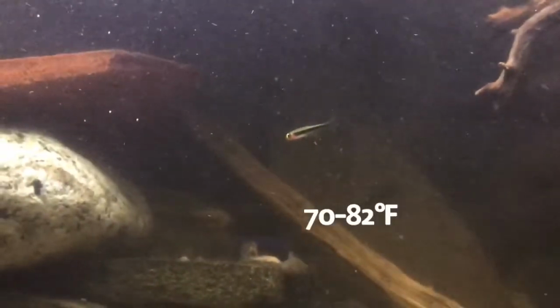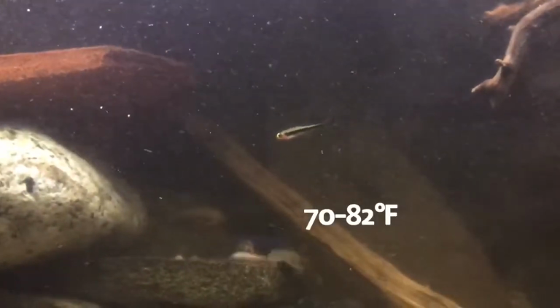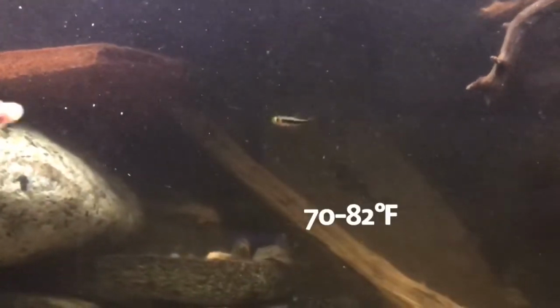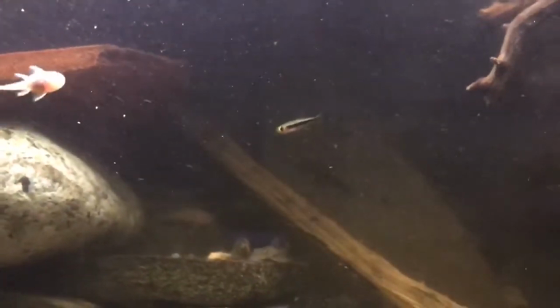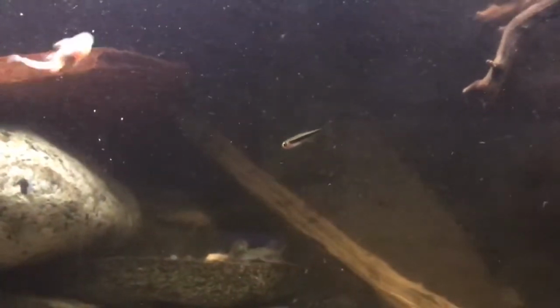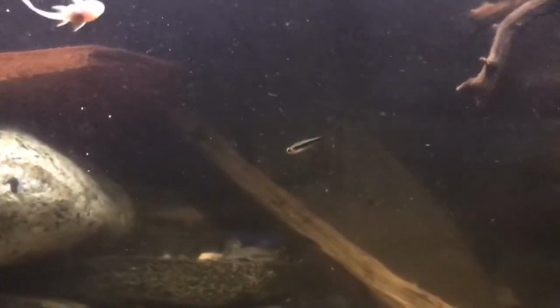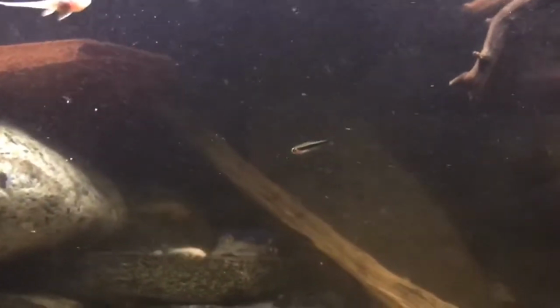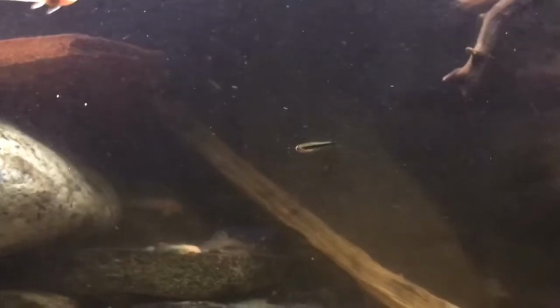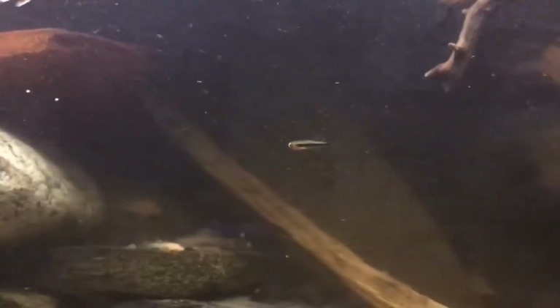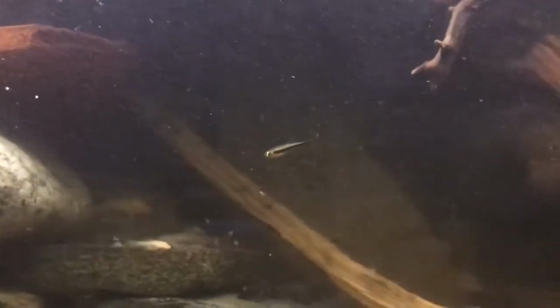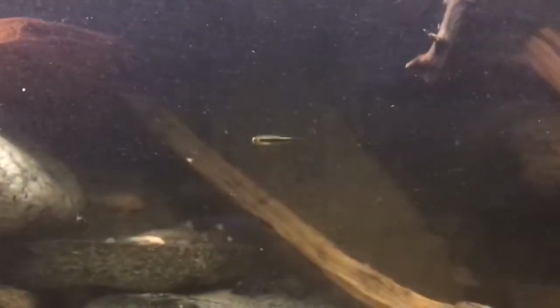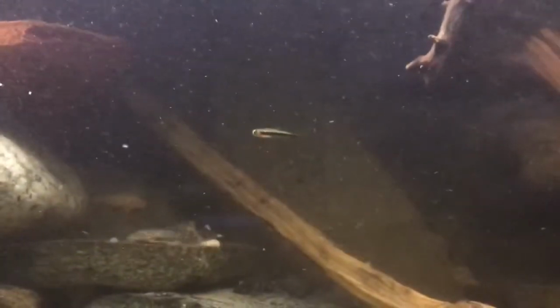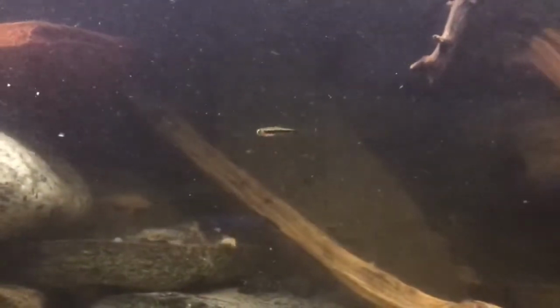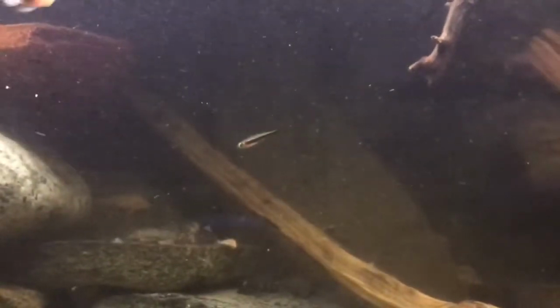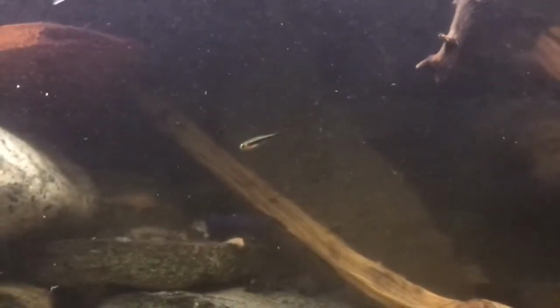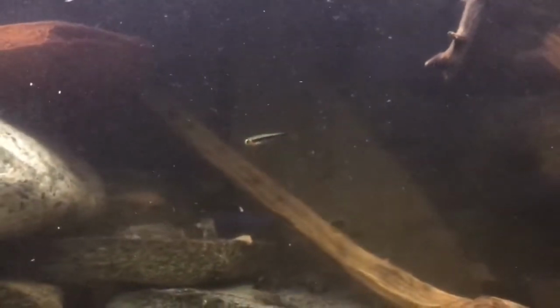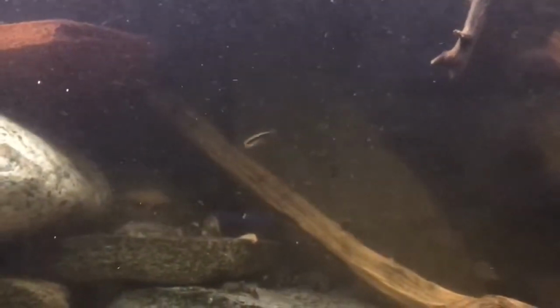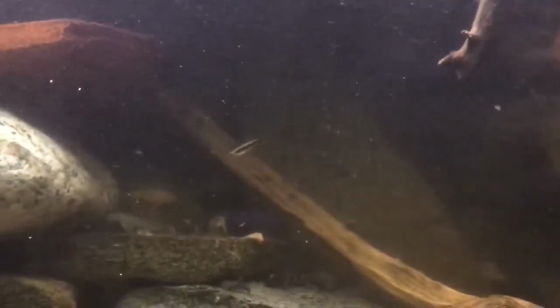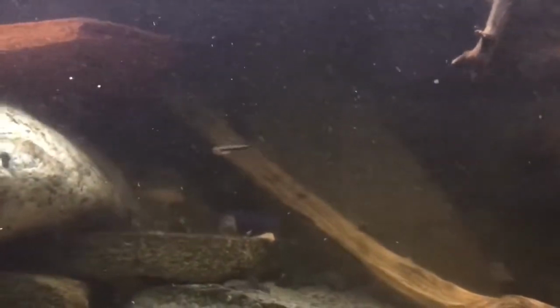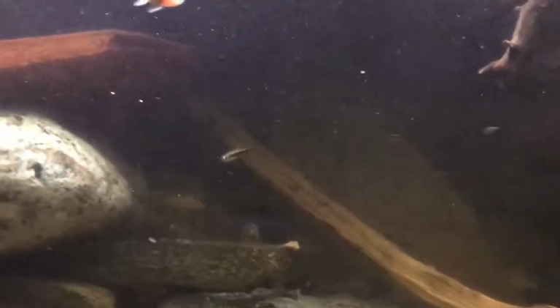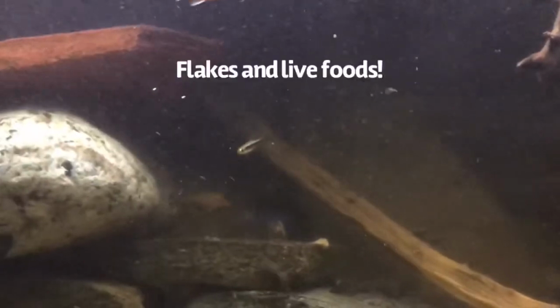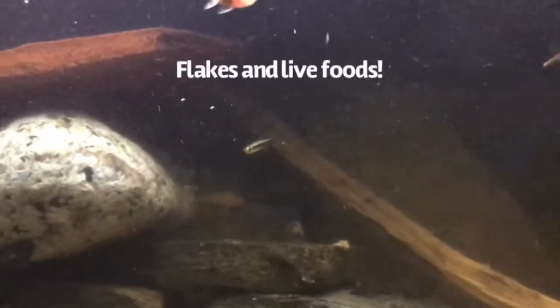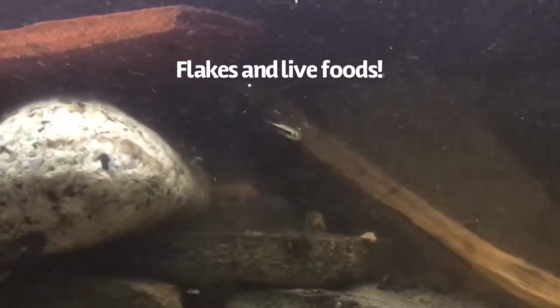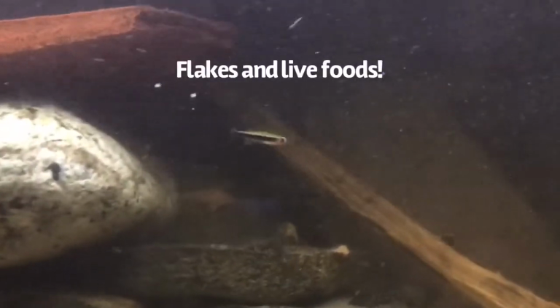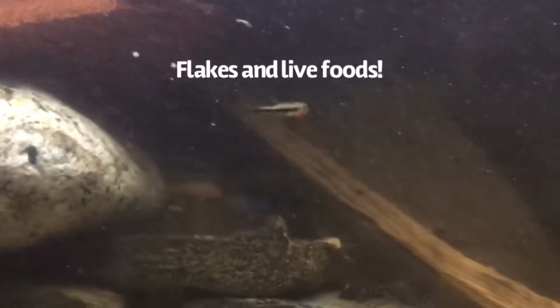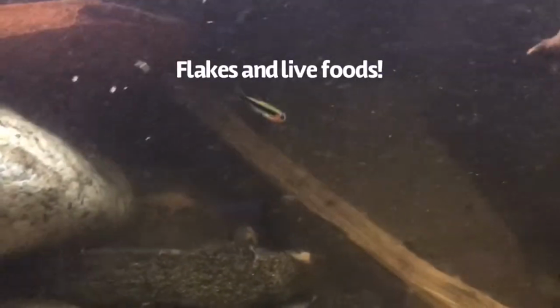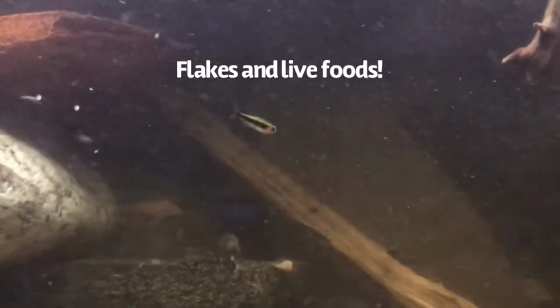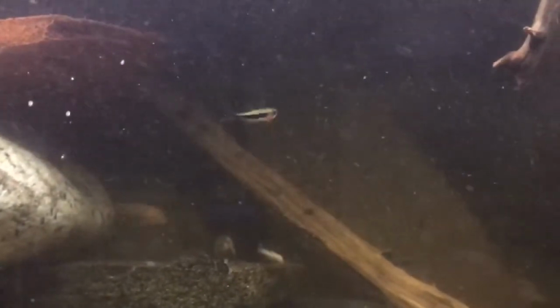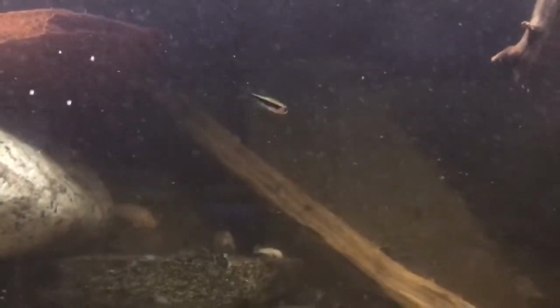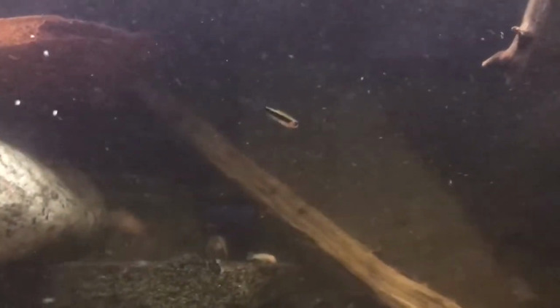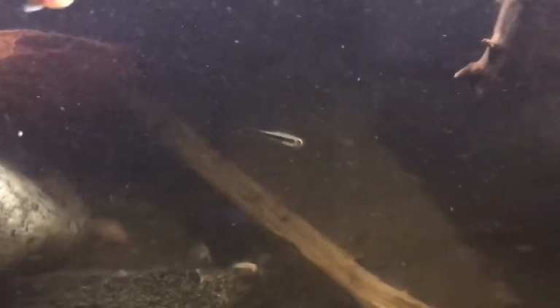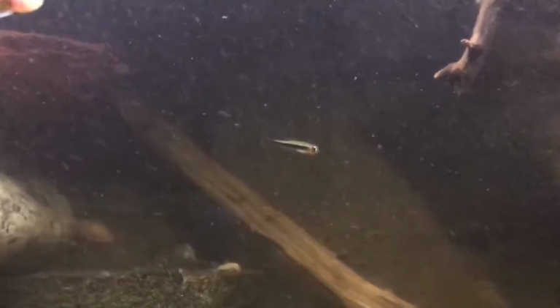They like lots of hiding spaces in leaf litter, just like in the flooded forest, but they come out and swim around if they're comfortable. They adapt well to flake foods and they'll also pick at things they find in the leaf litter, and they love live foods as a treat once in a while.